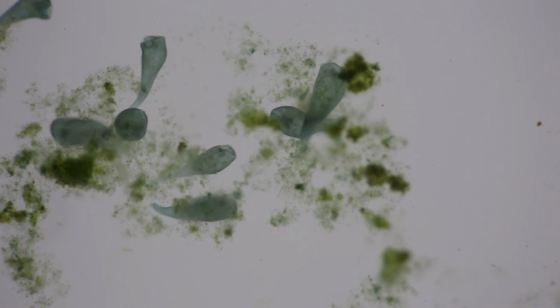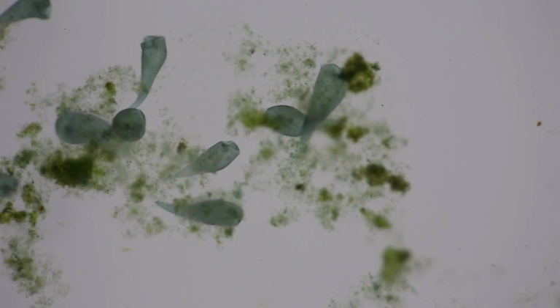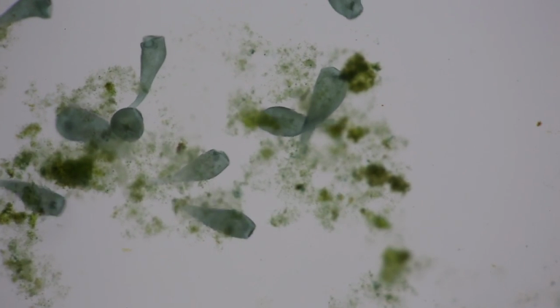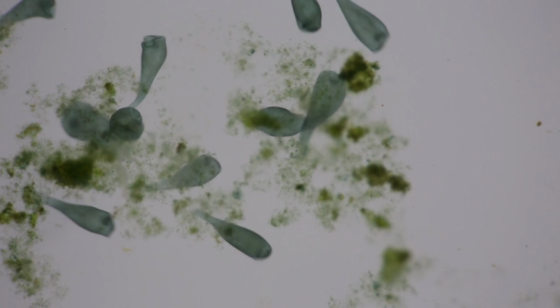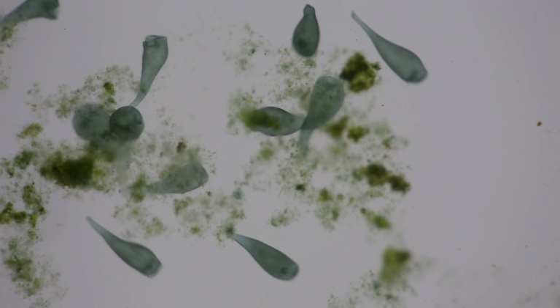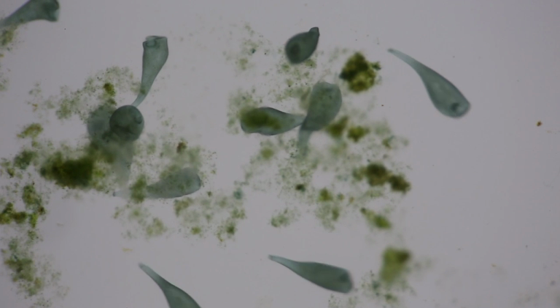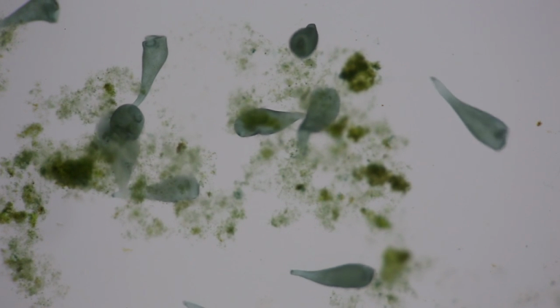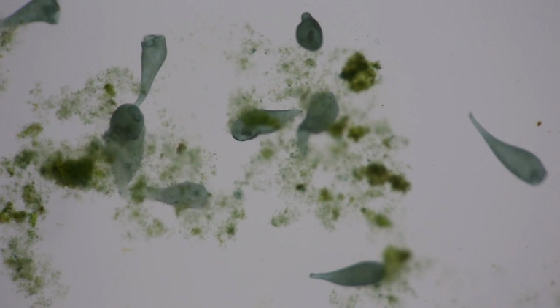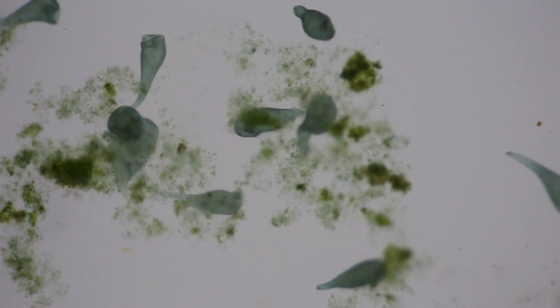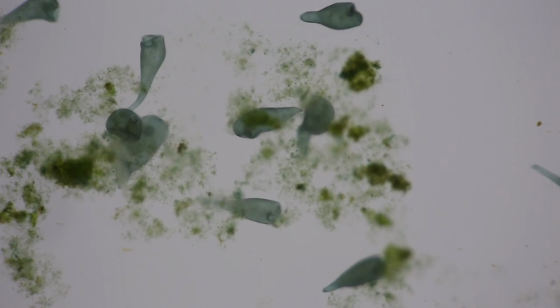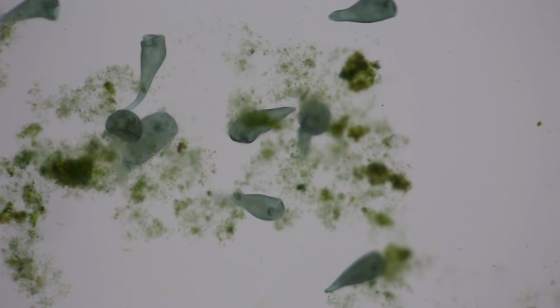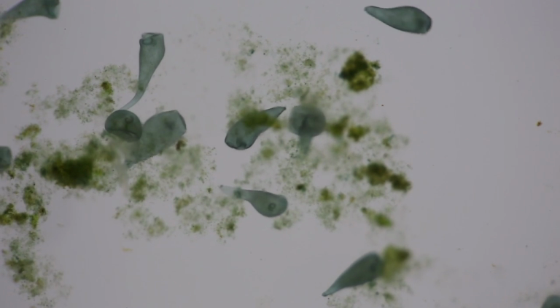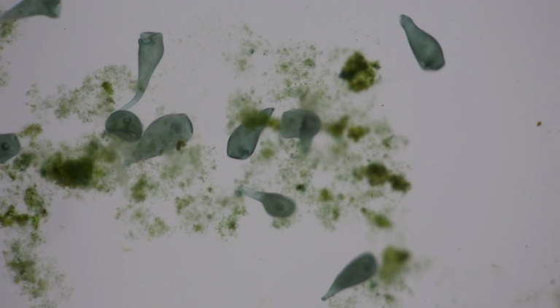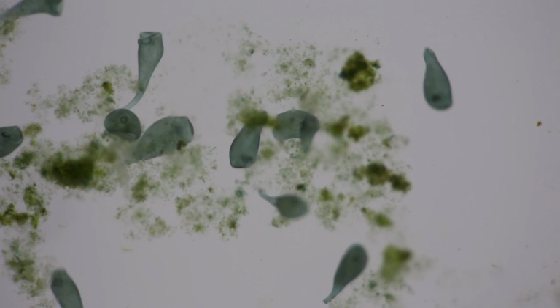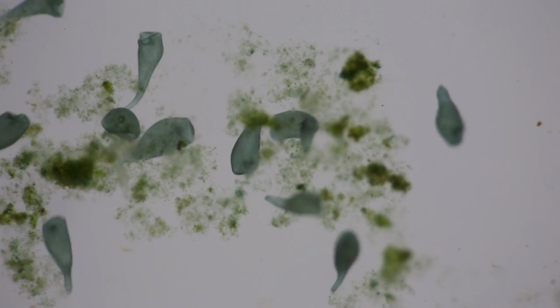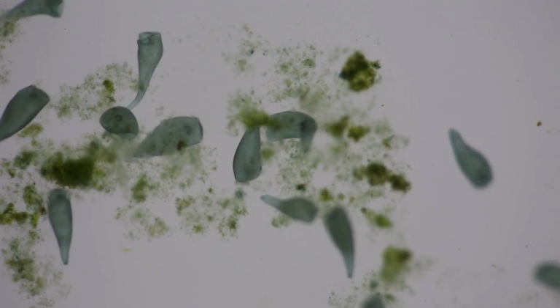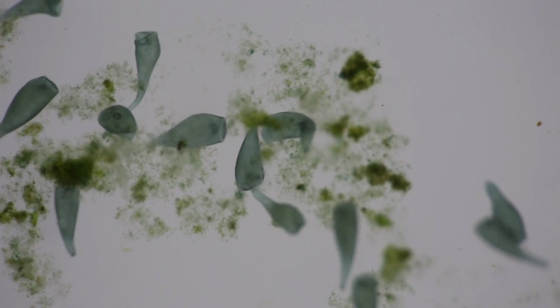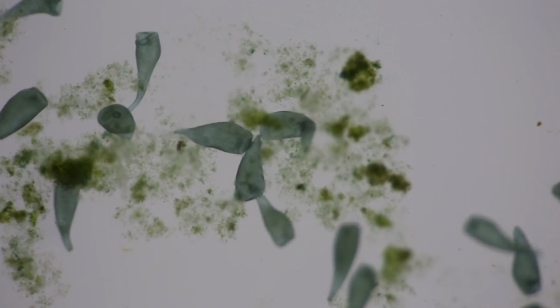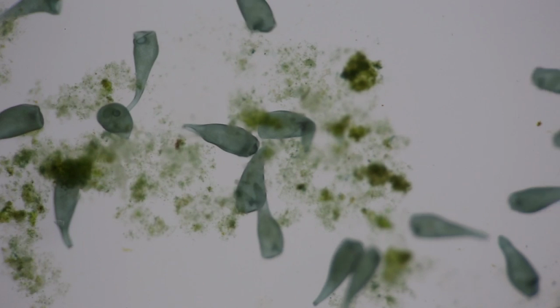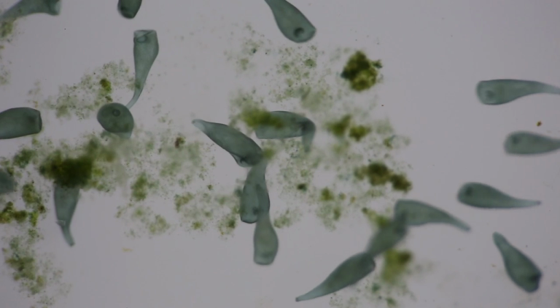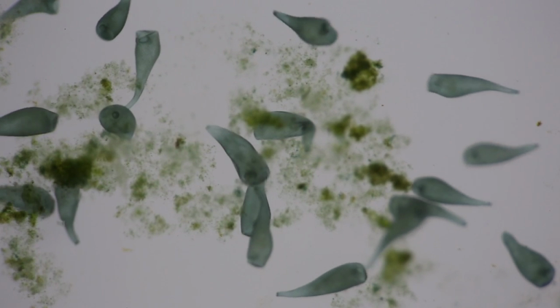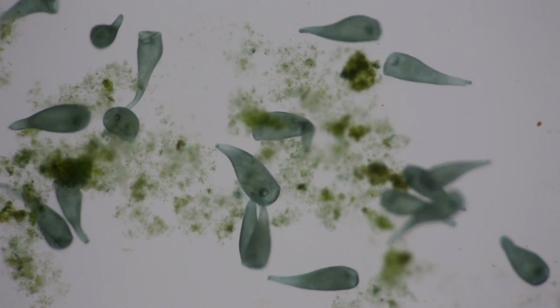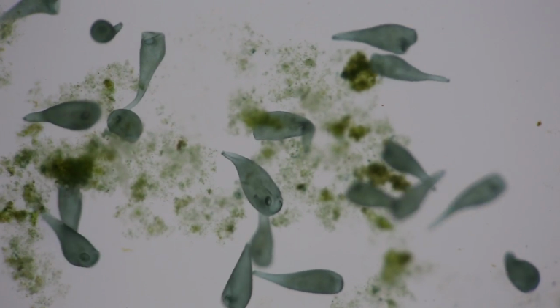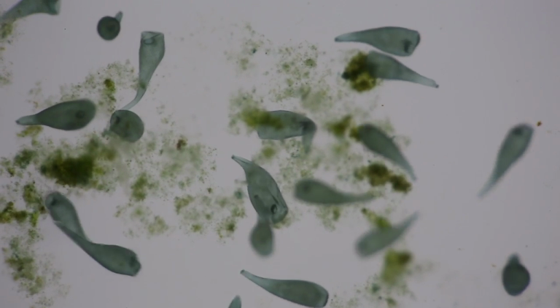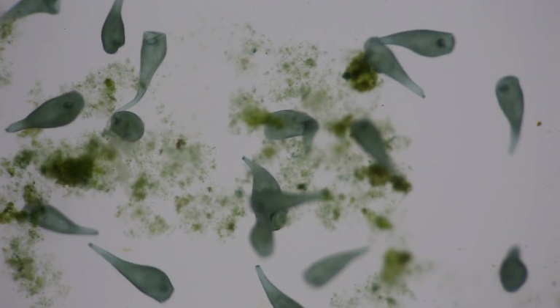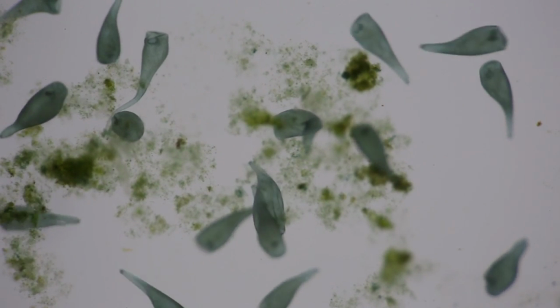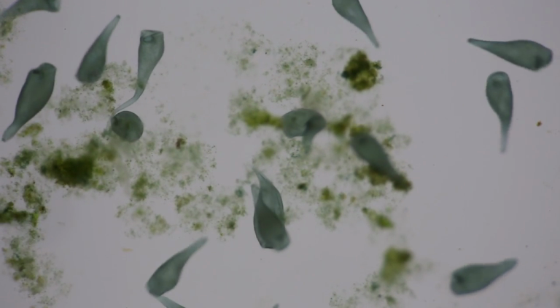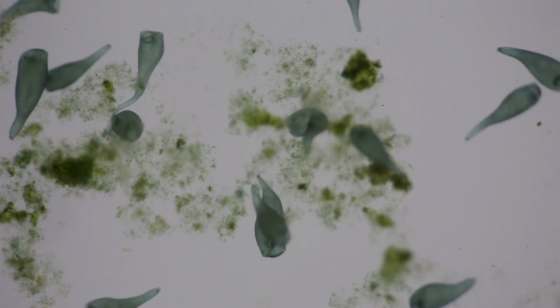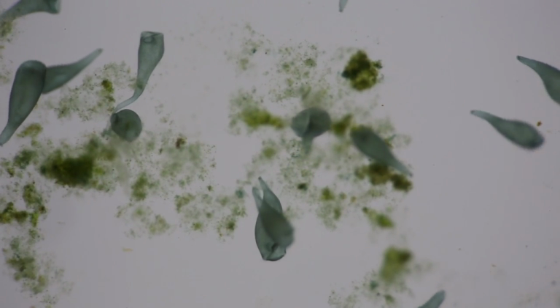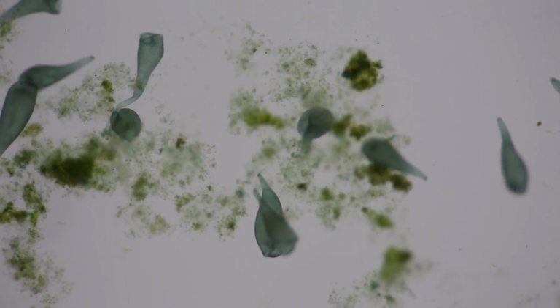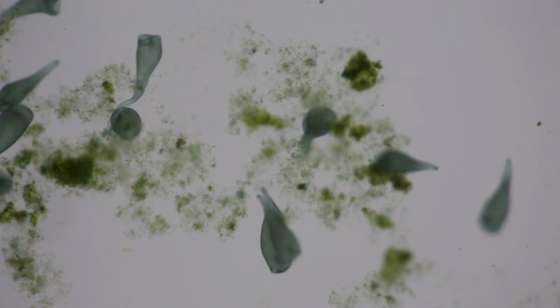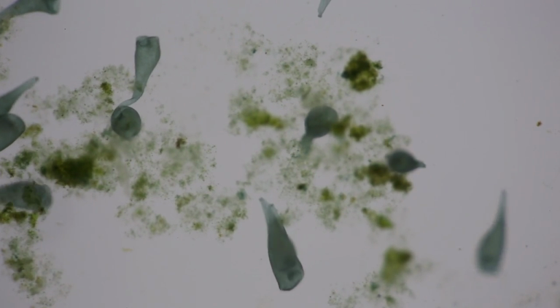Most larger organisms don't move with cilia. The many independent cilia just aren't effective at propelling big things, and other approaches such as fins or legs powered by muscles are needed.